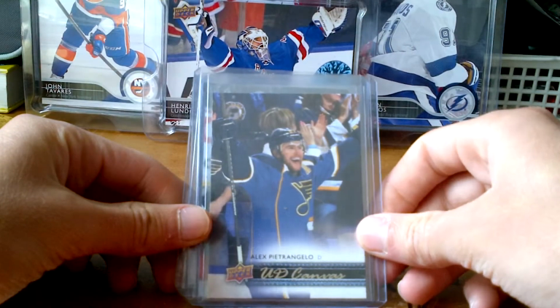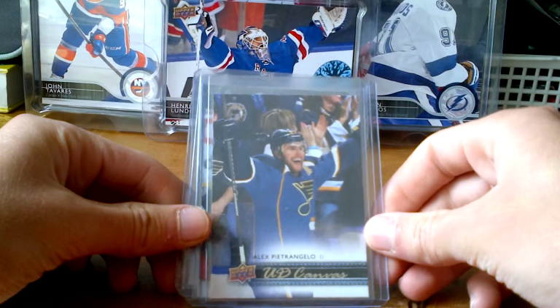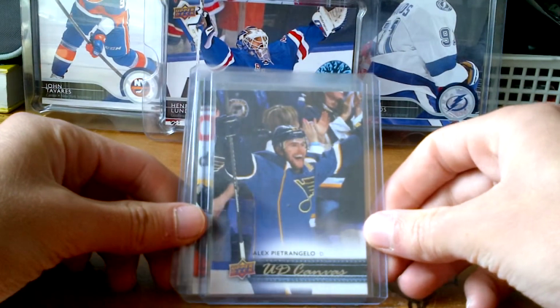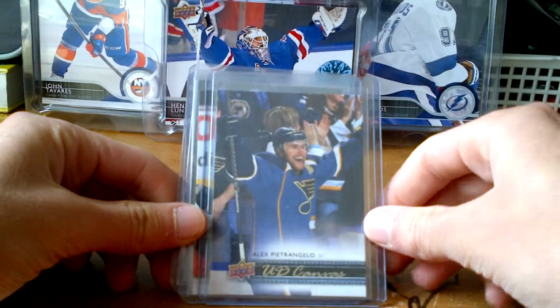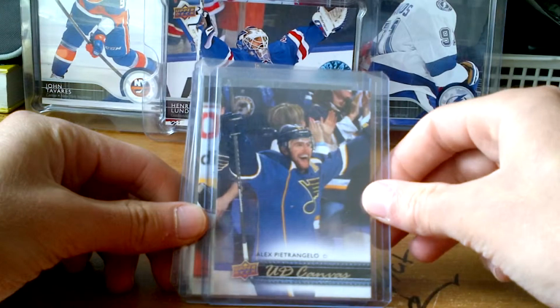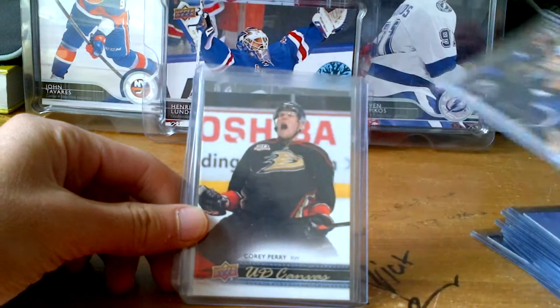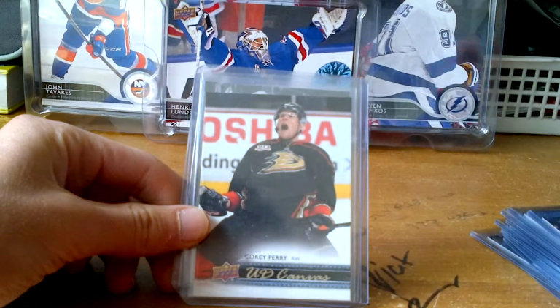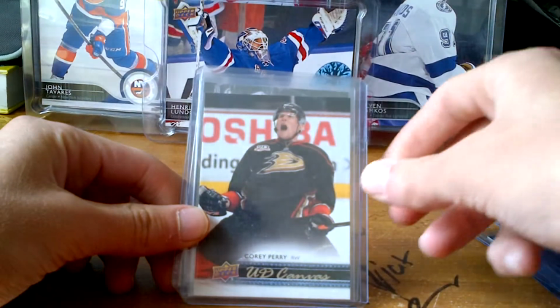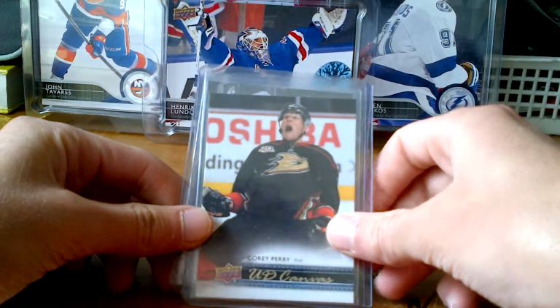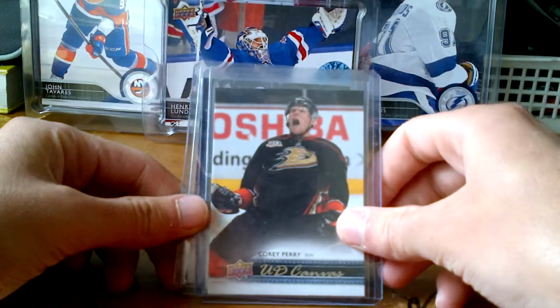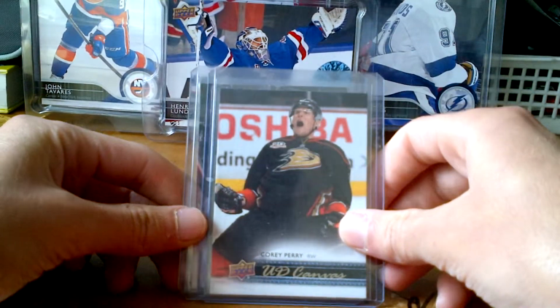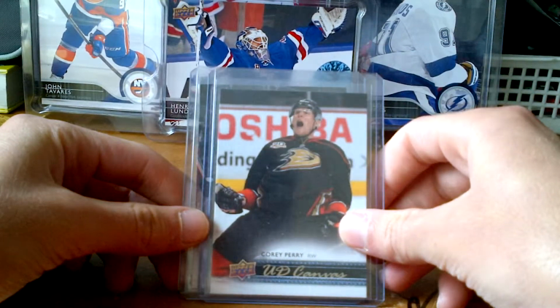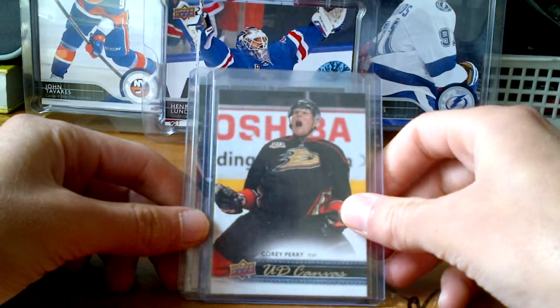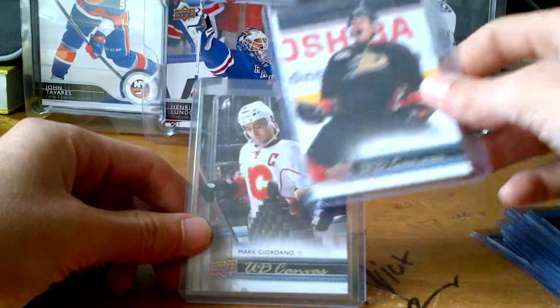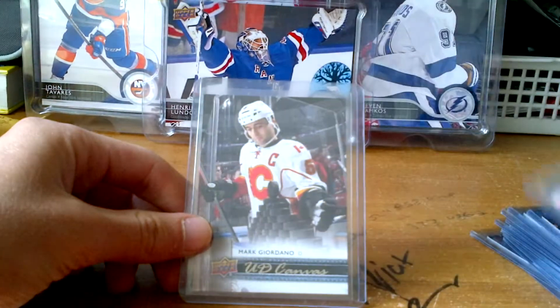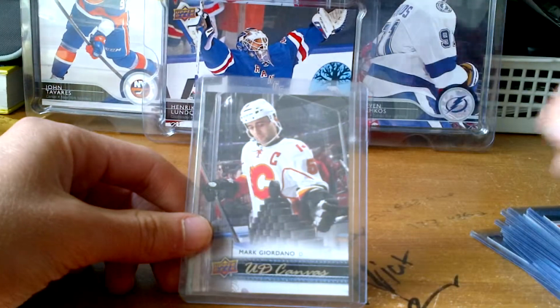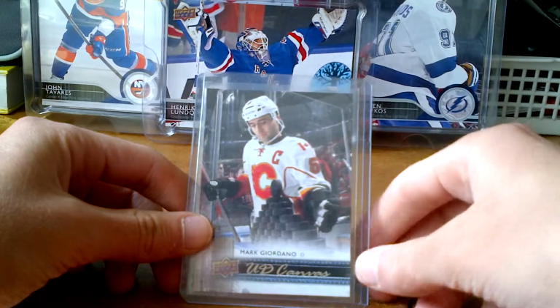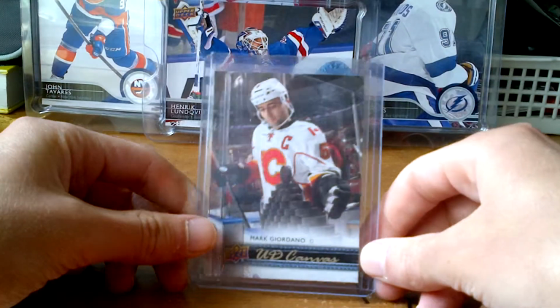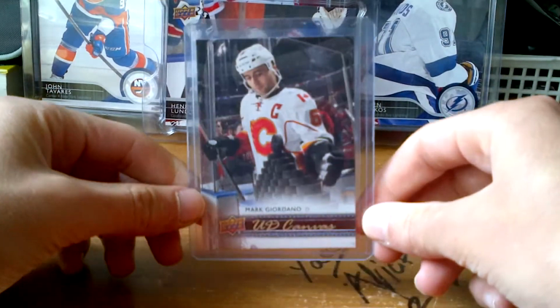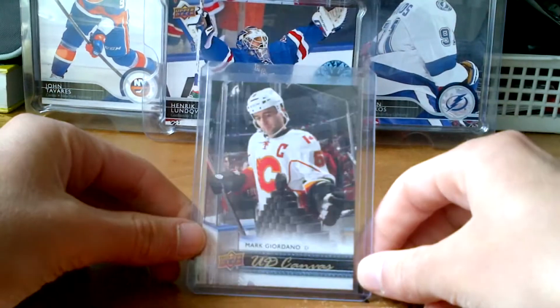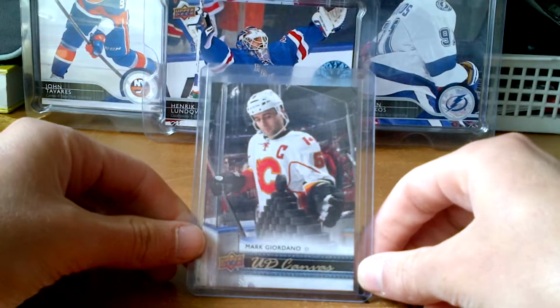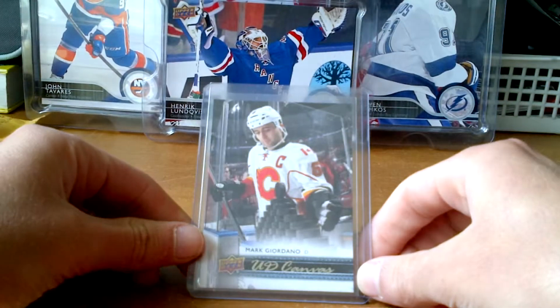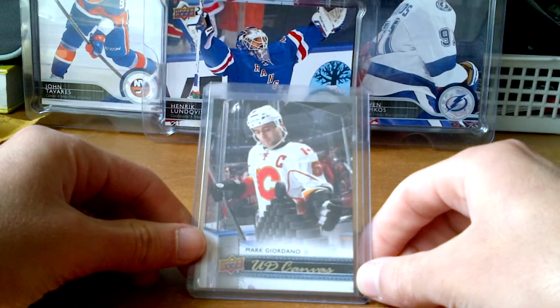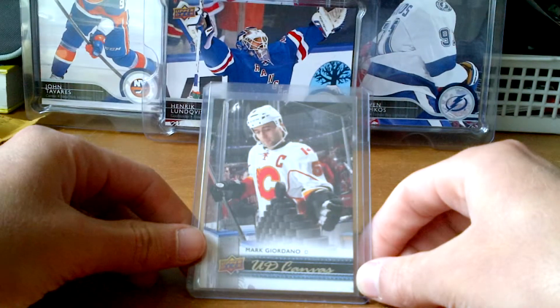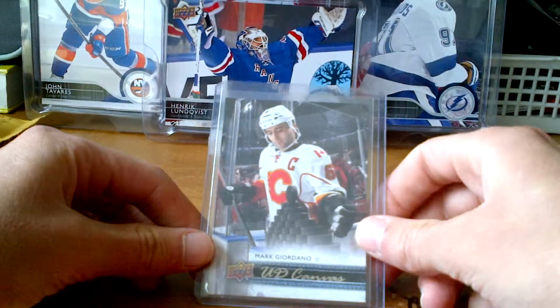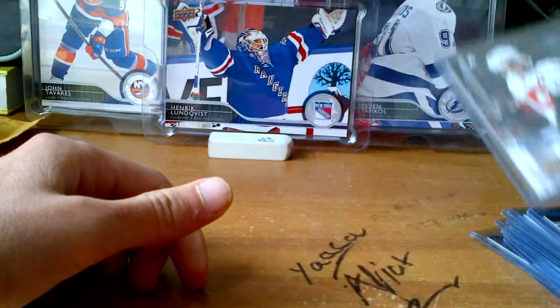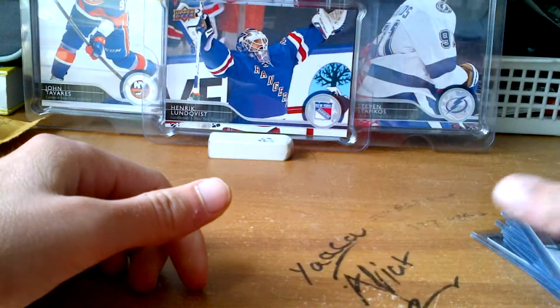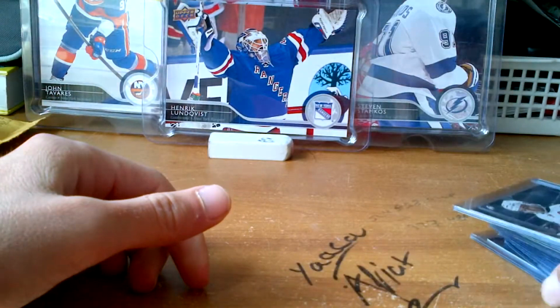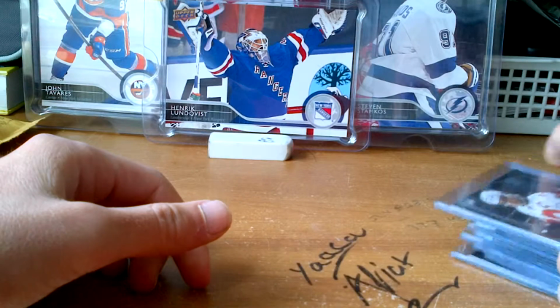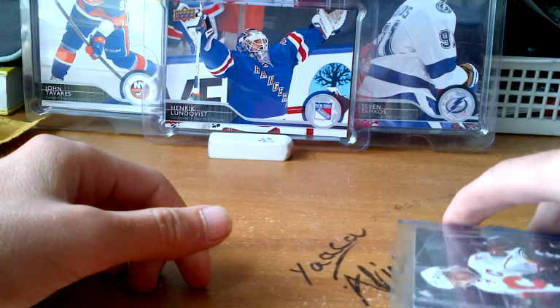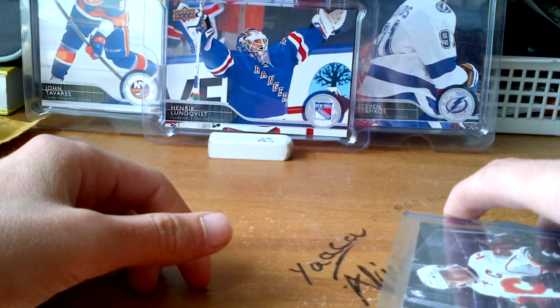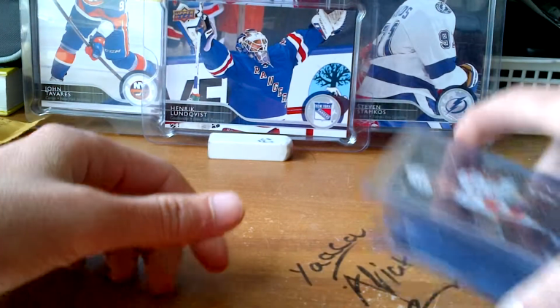I got a UD Canvas of Alex Barzal/Bertrangelo, a Corey Perry Upper Deck Canvas, and a Mark Giordano Canvas. So I got a lot of pretty good cards.